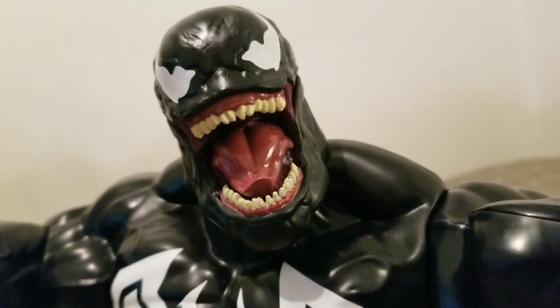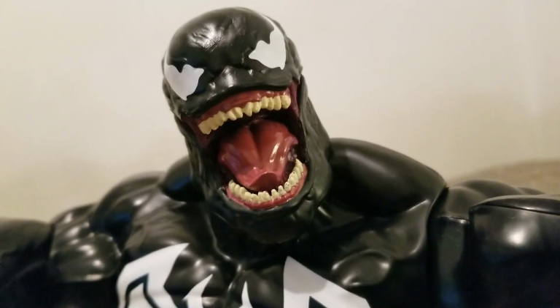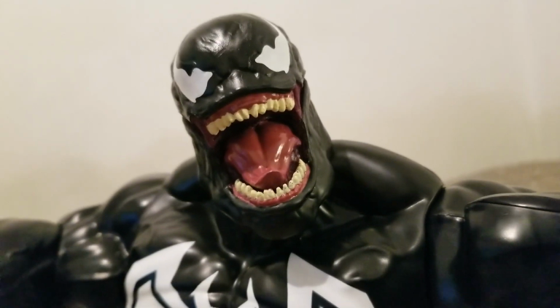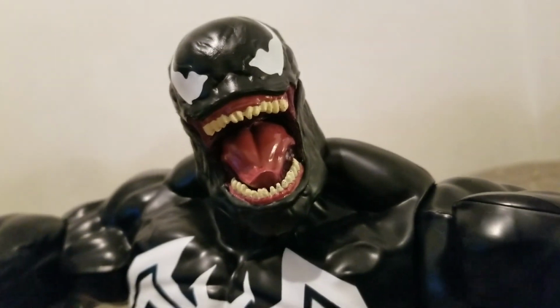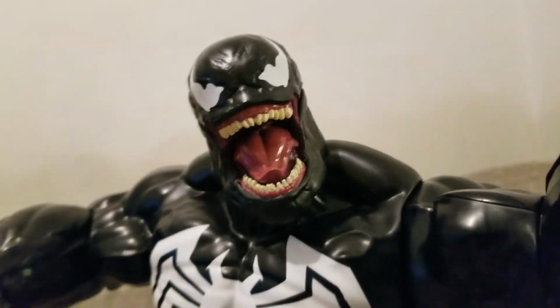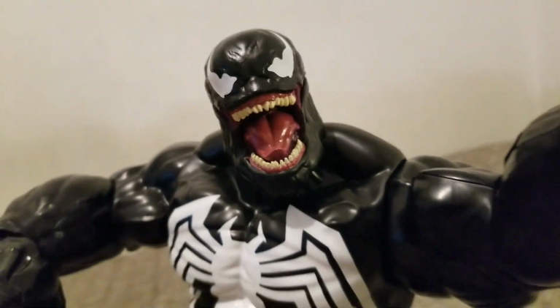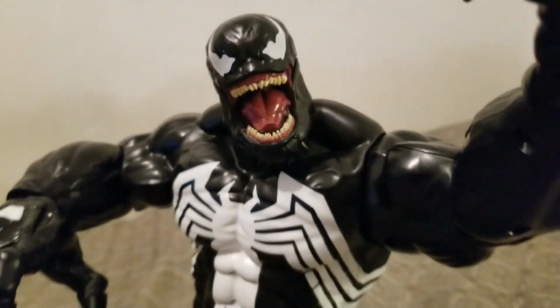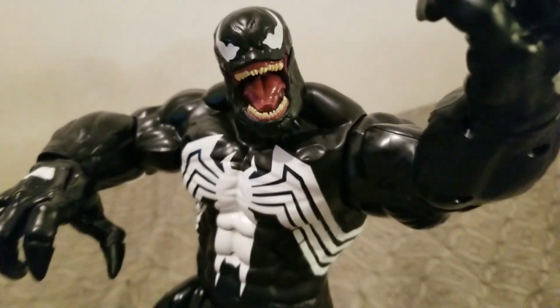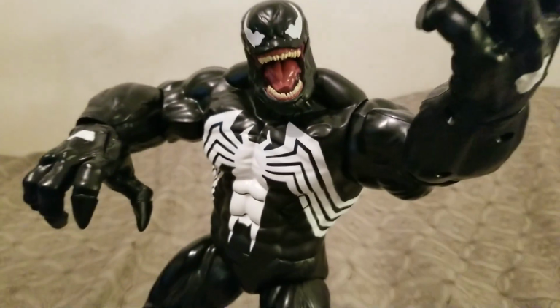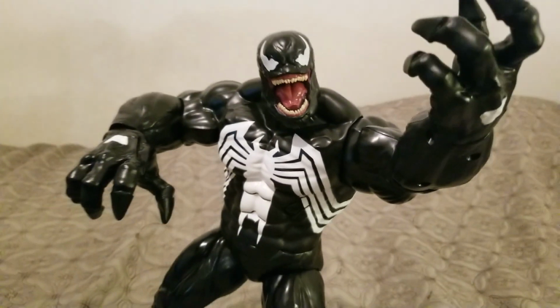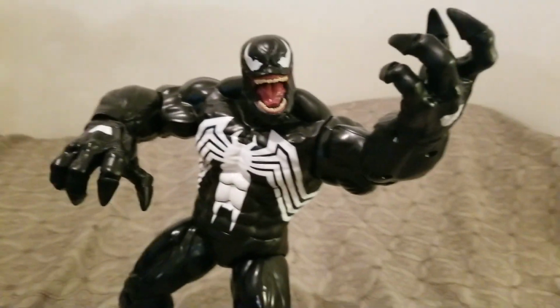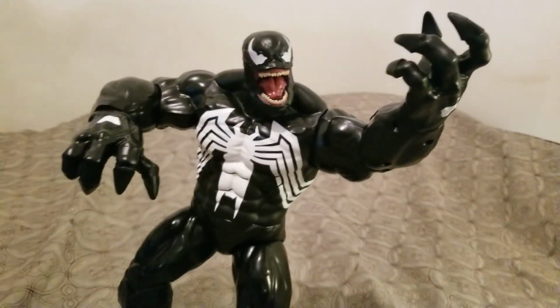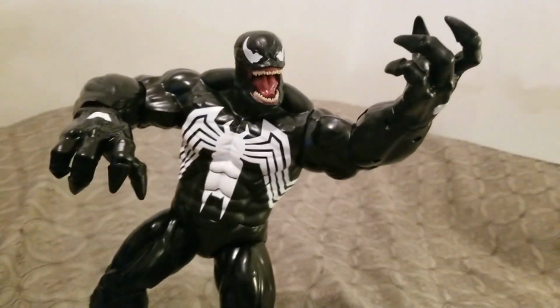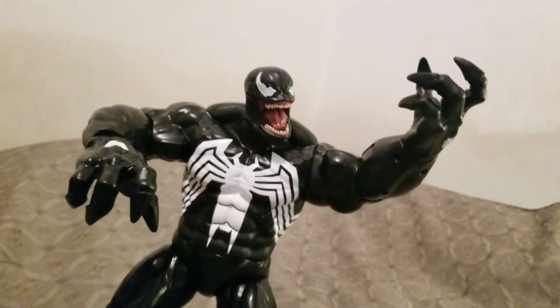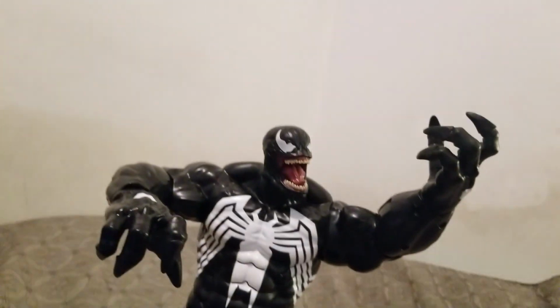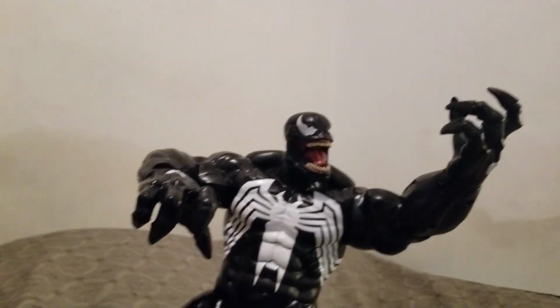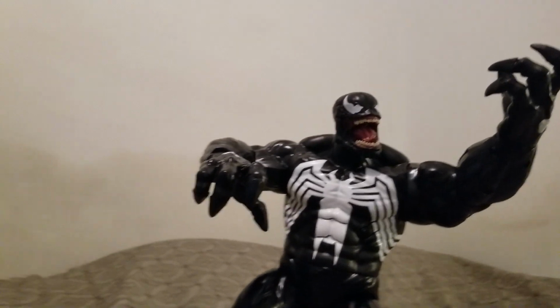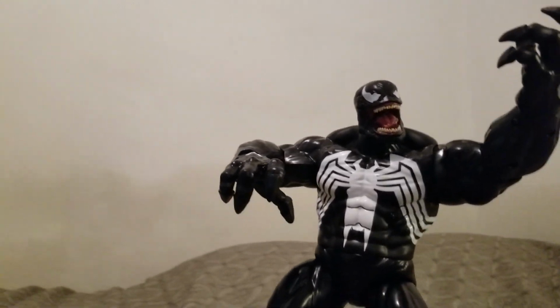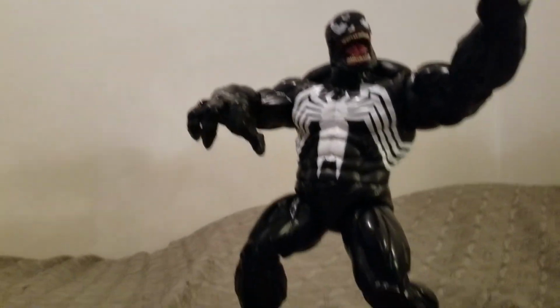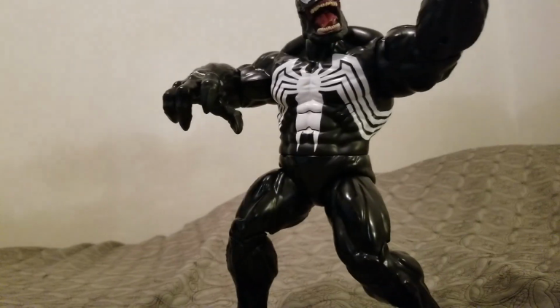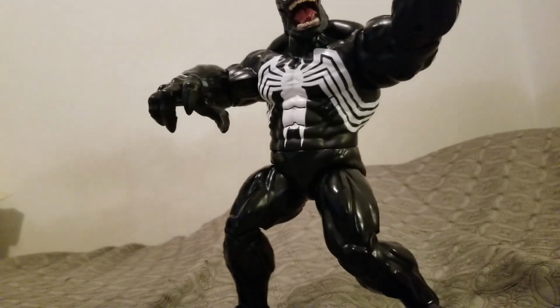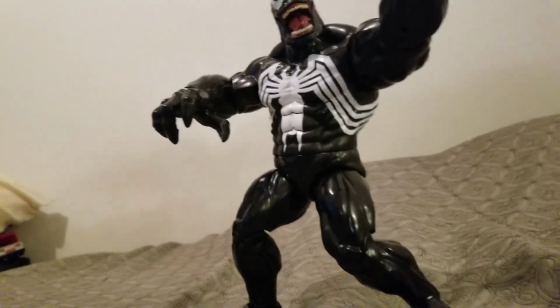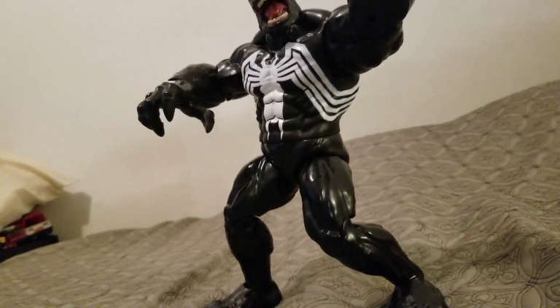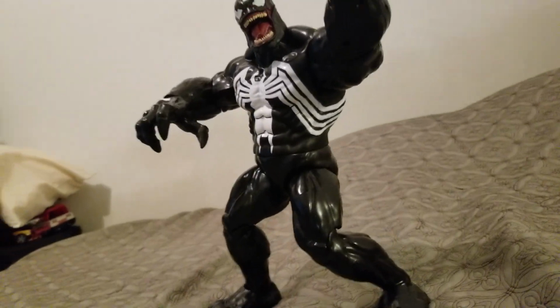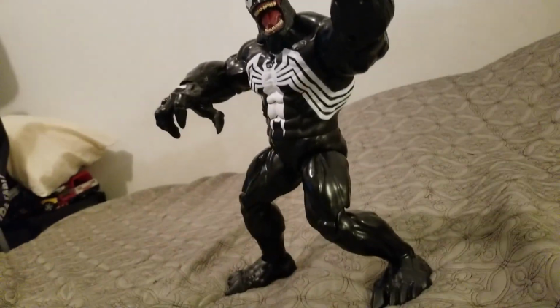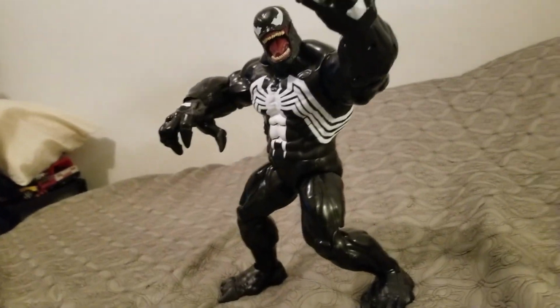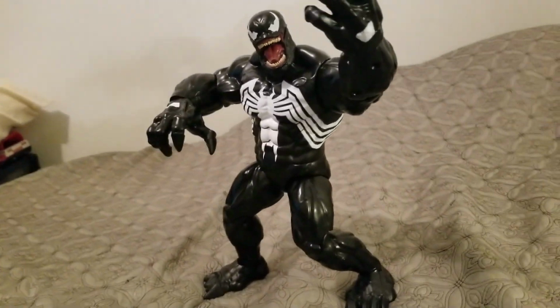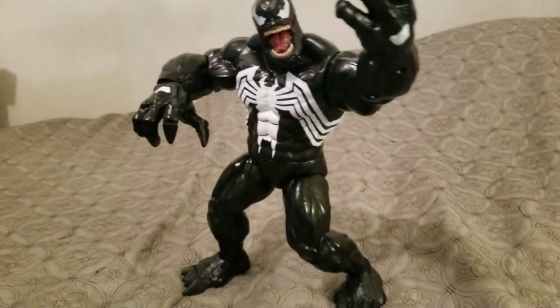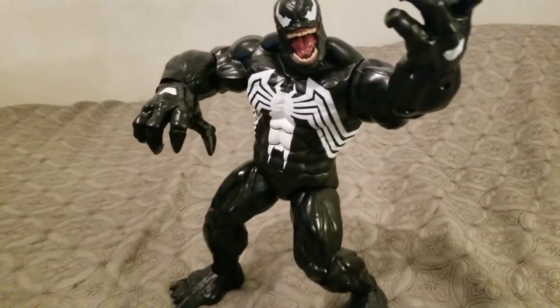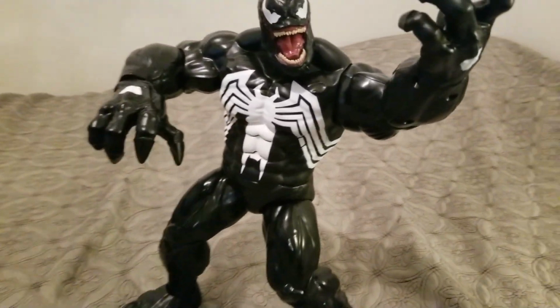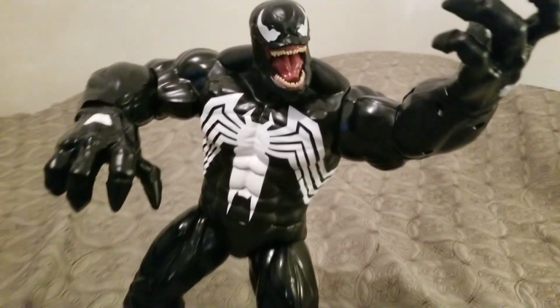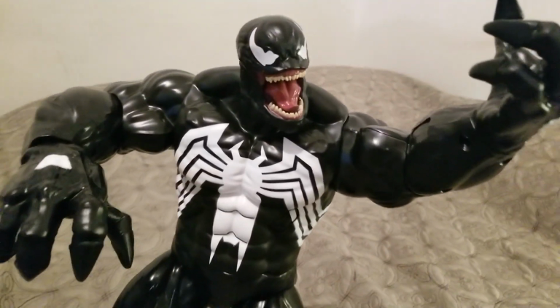We are Venom! Welcome back to Toy Time, guys! This is the massive 14-inch fully poseable Venom action figure.